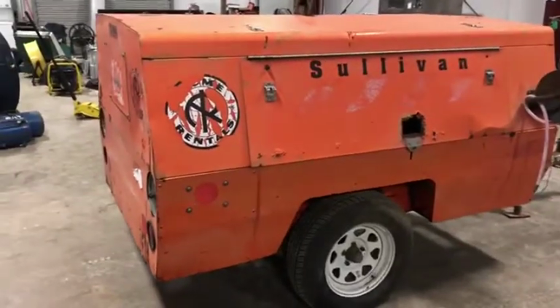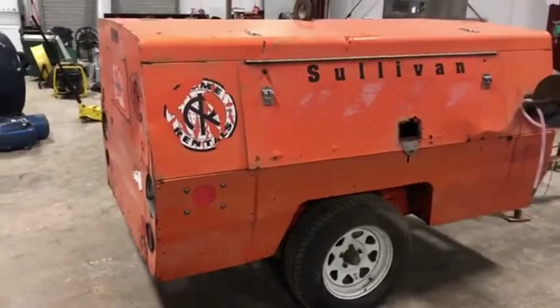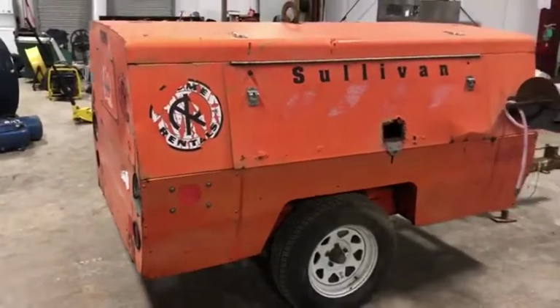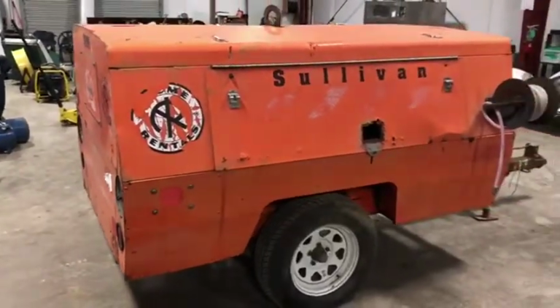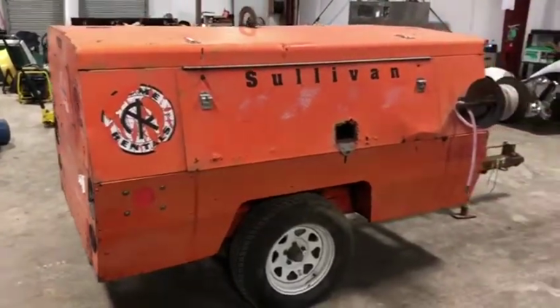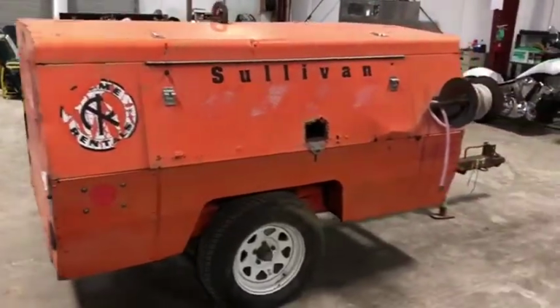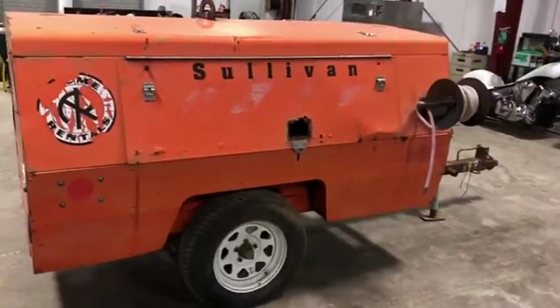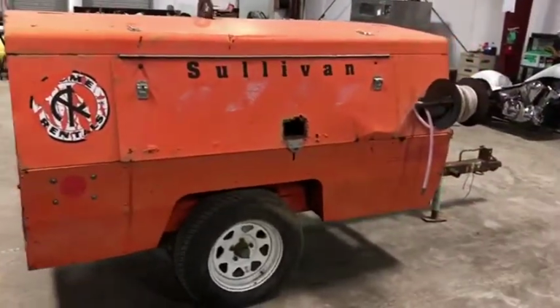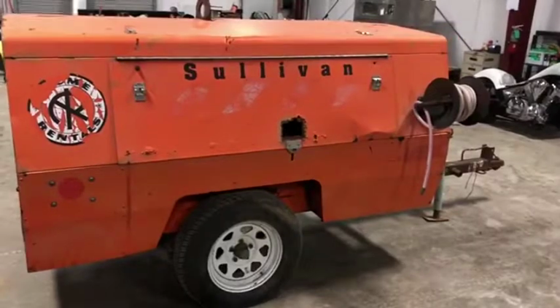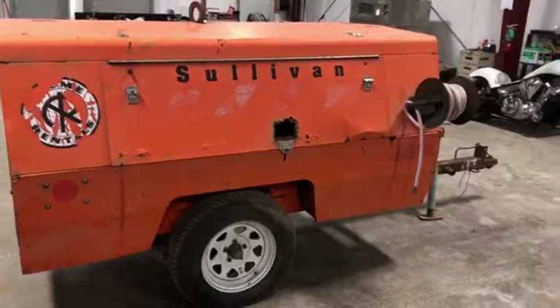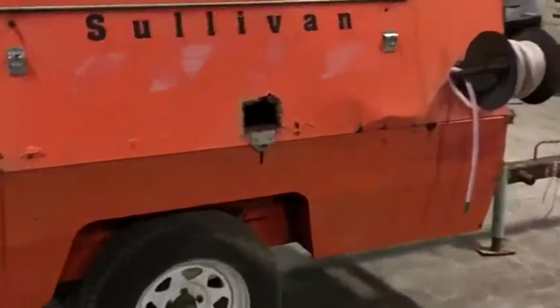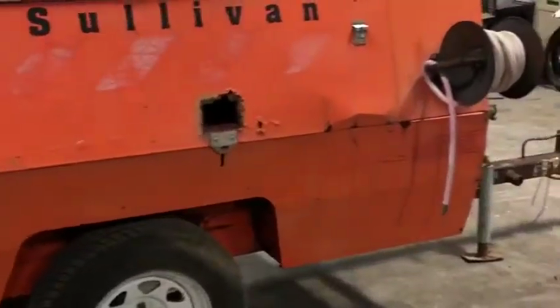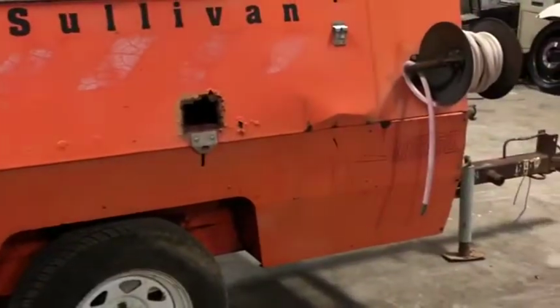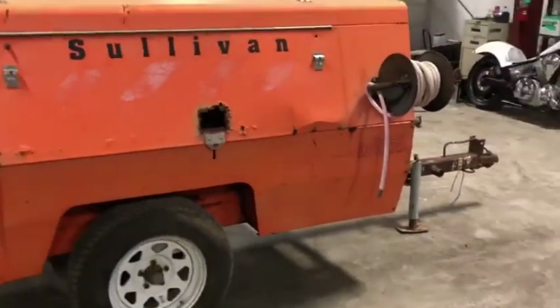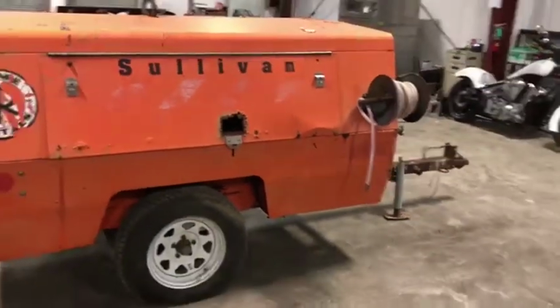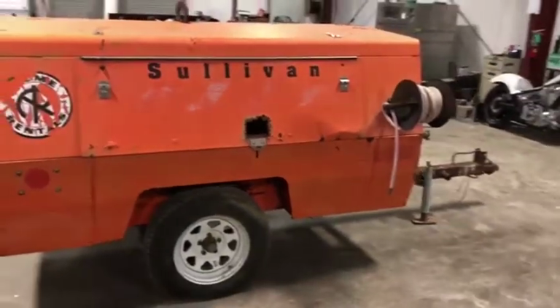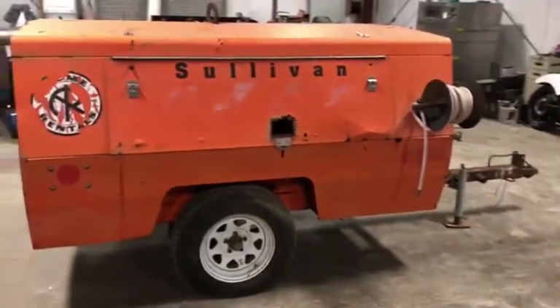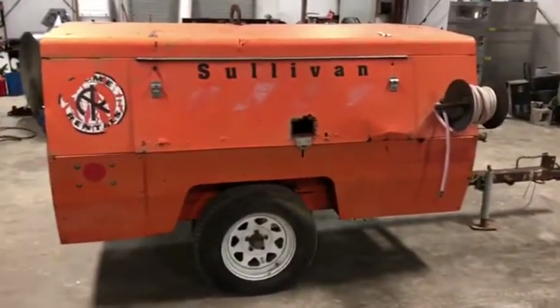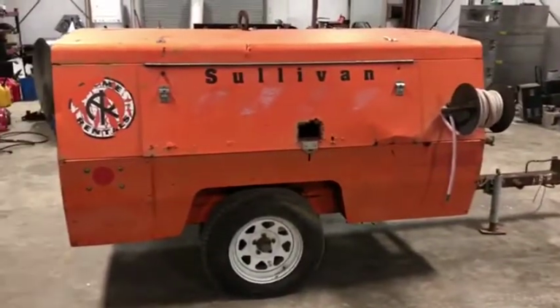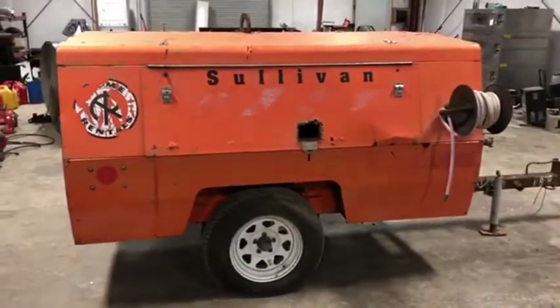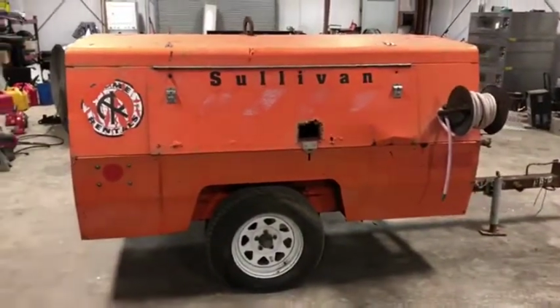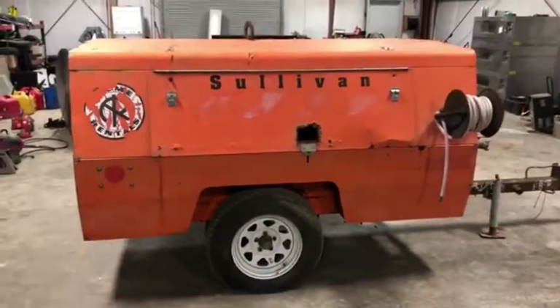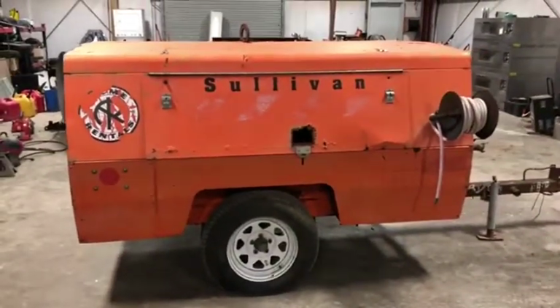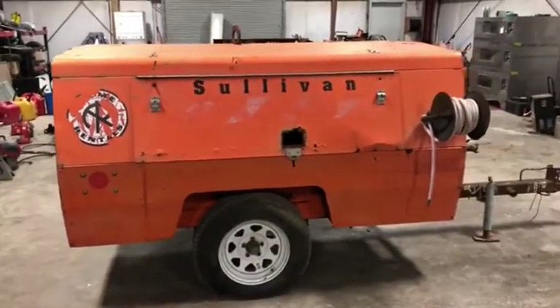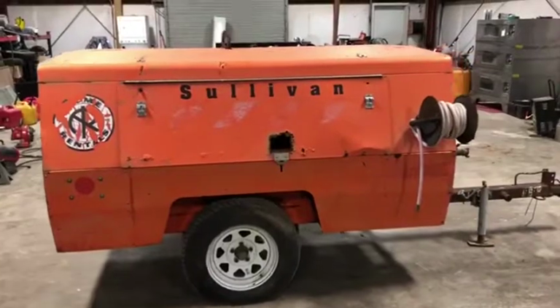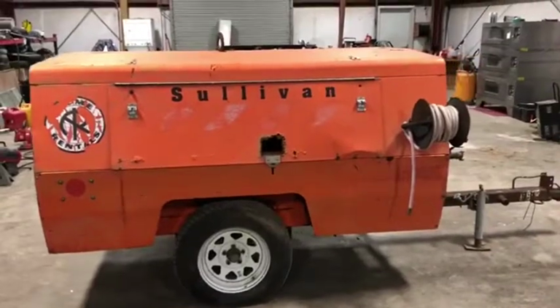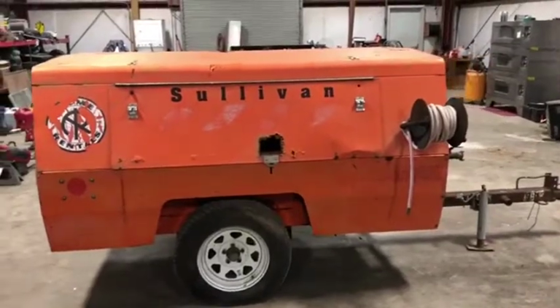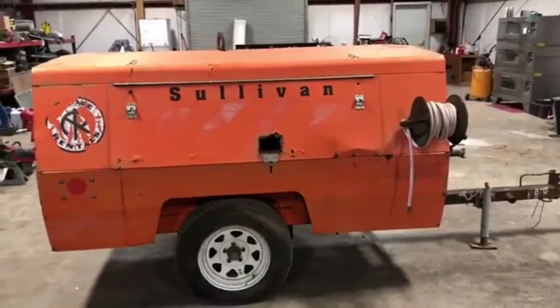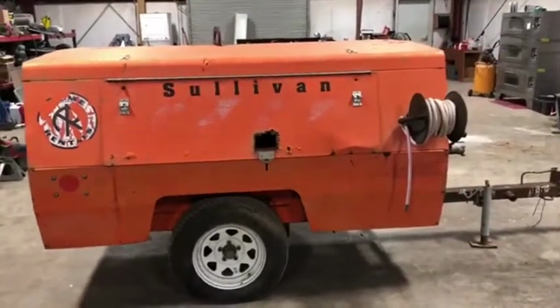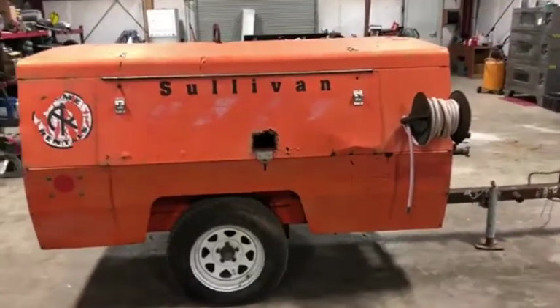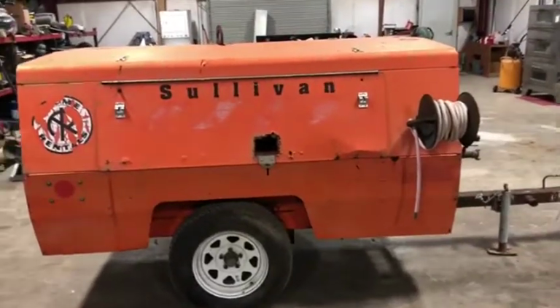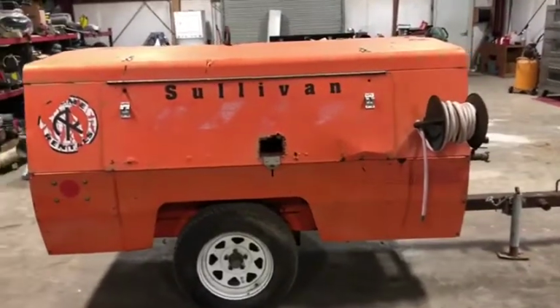The body is in pretty straight order, other than a couple of small dents — the main one being right down by that door, as you can see. There are no major noticeable holes, and it does have some surface rust here or there, but nothing too bad.